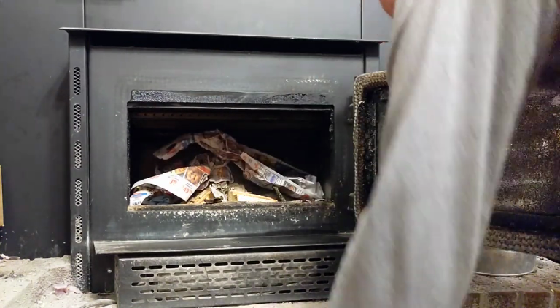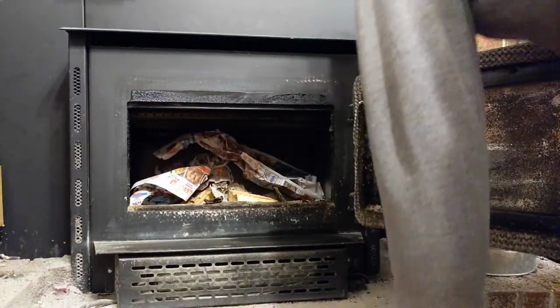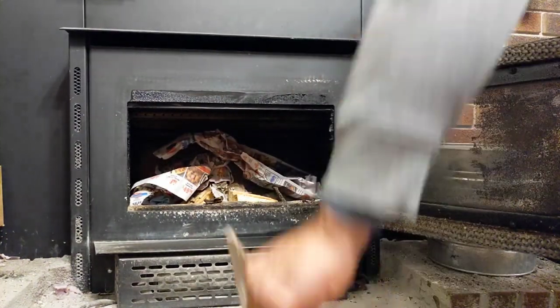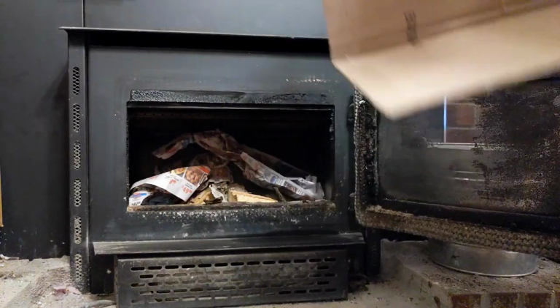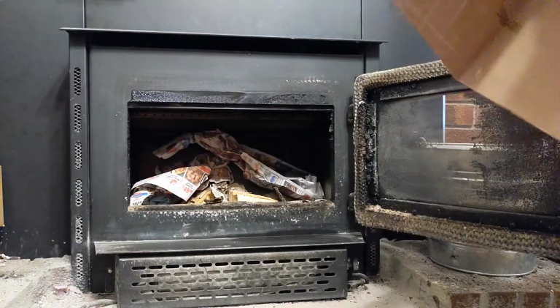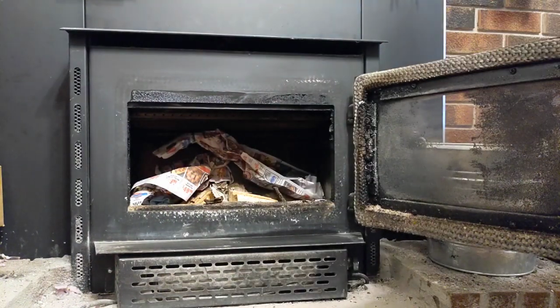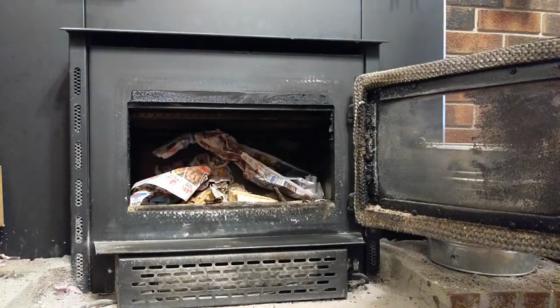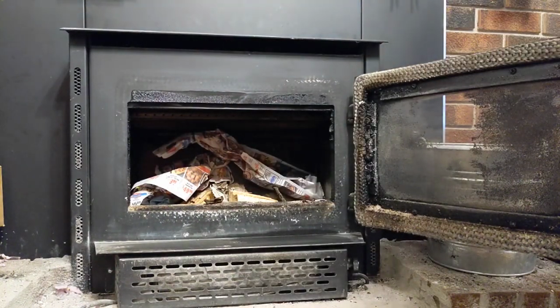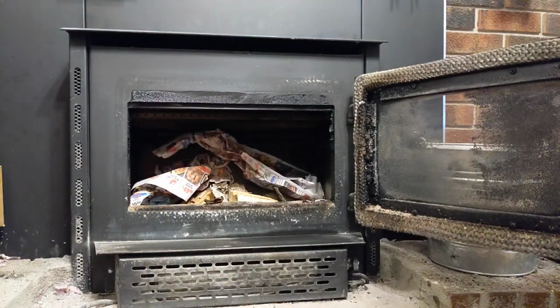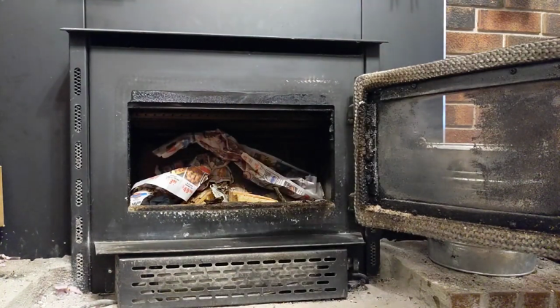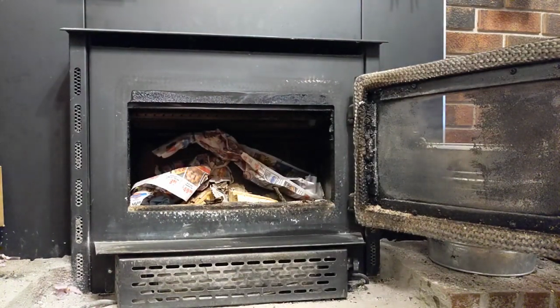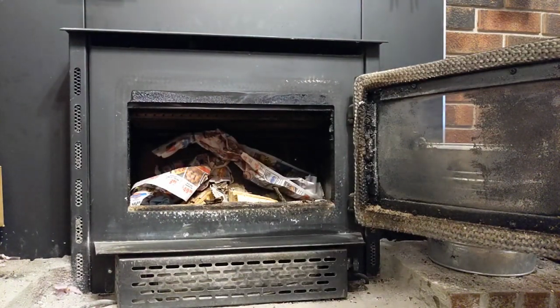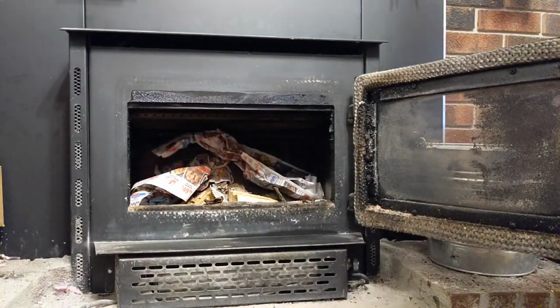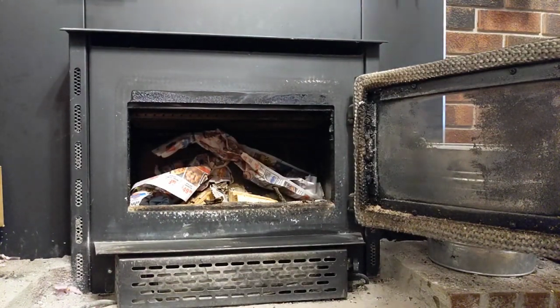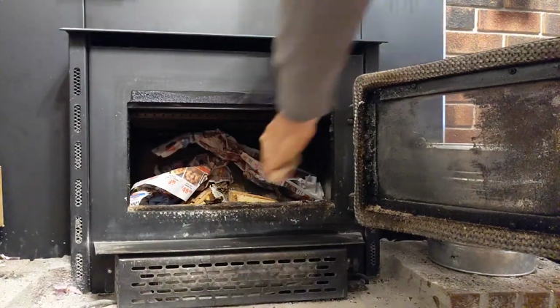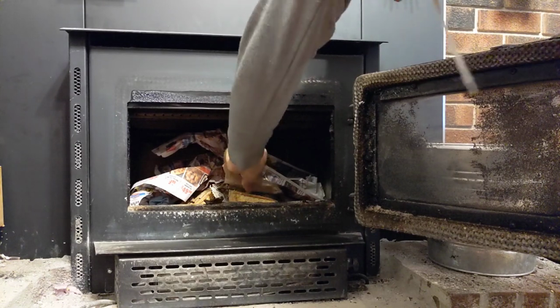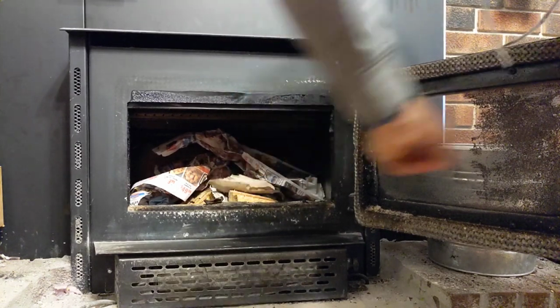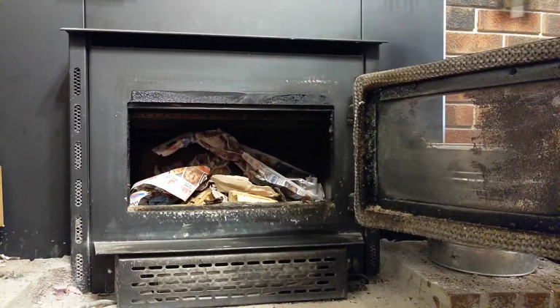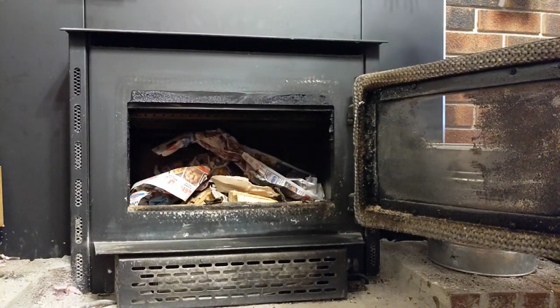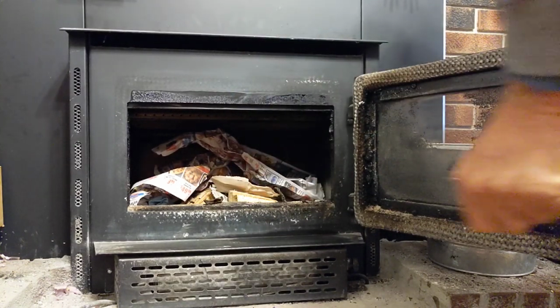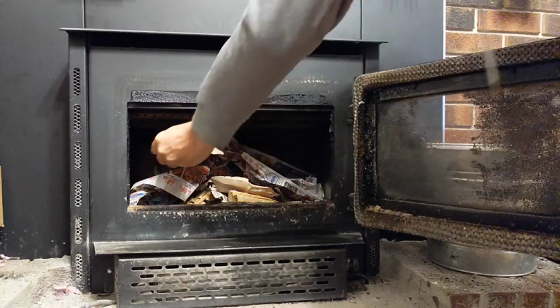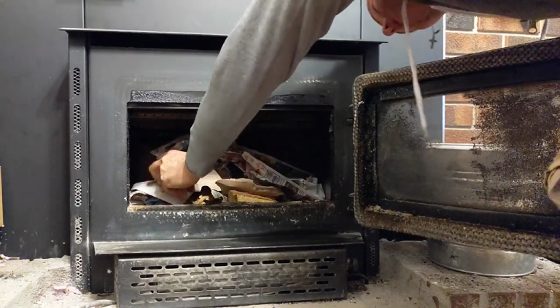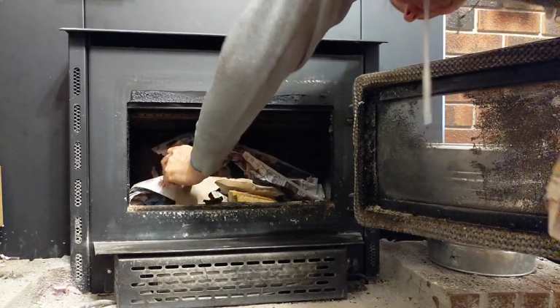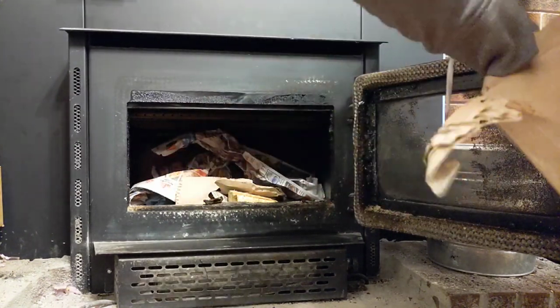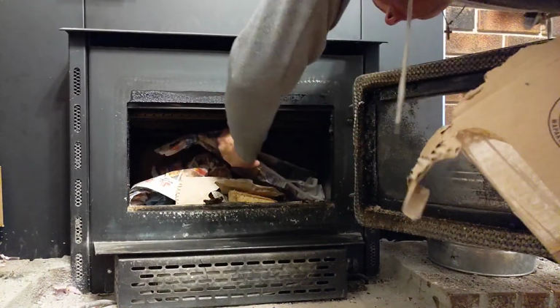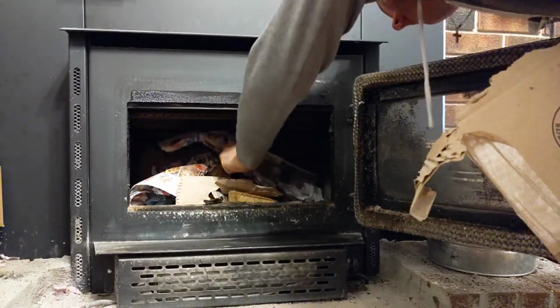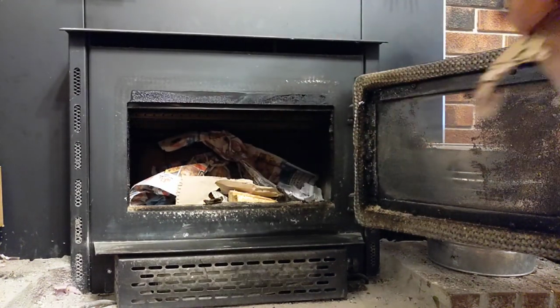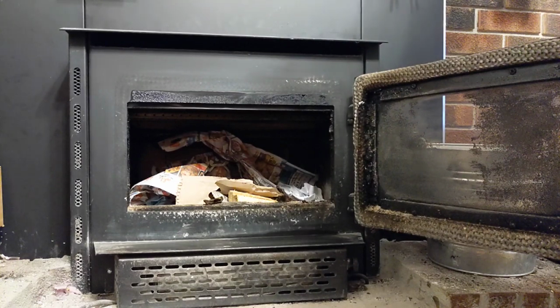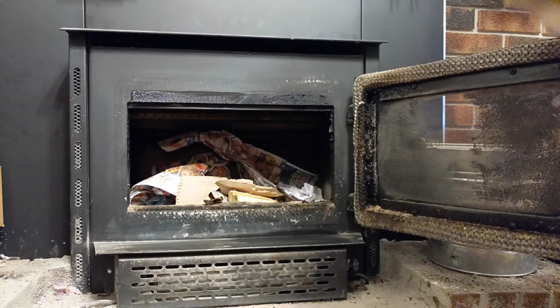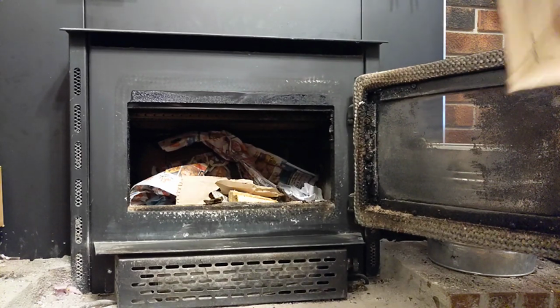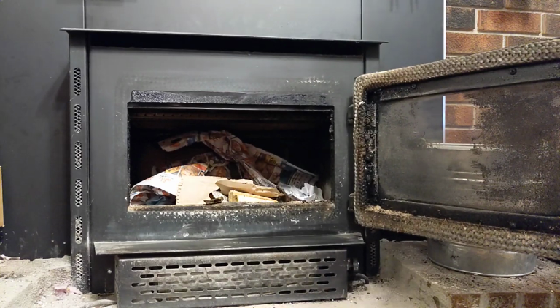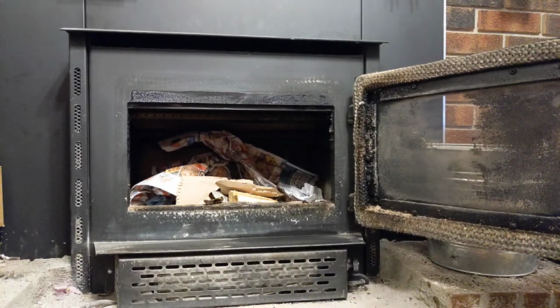Getting the fire started and keeping a nice hot fire is the hardest part, but it really helps if you have kindling and seasoned wood. I use a little bit of paper and some cardboard to get the fire started.